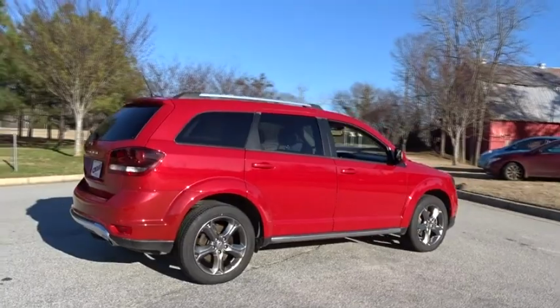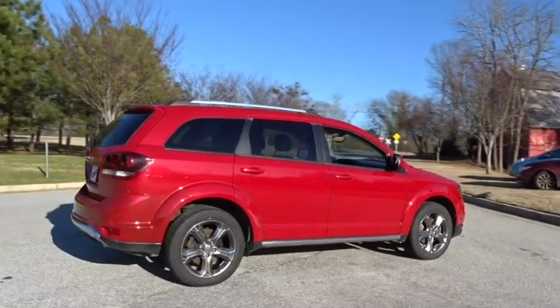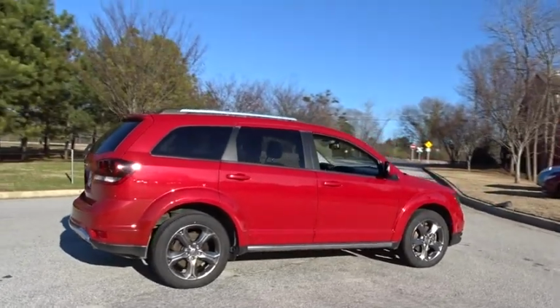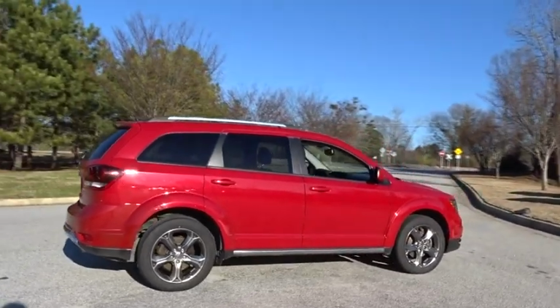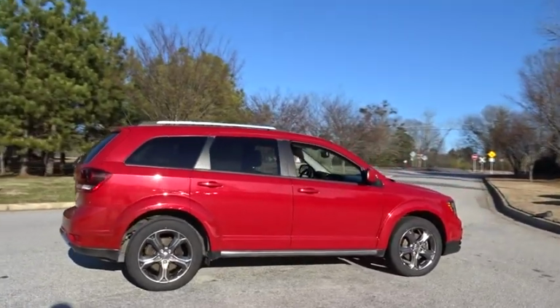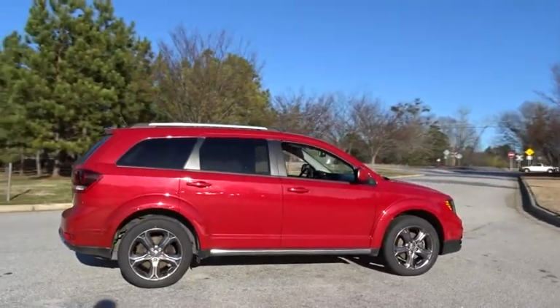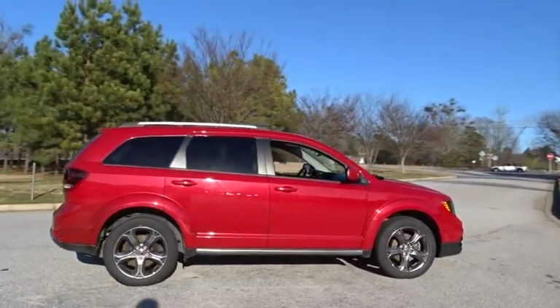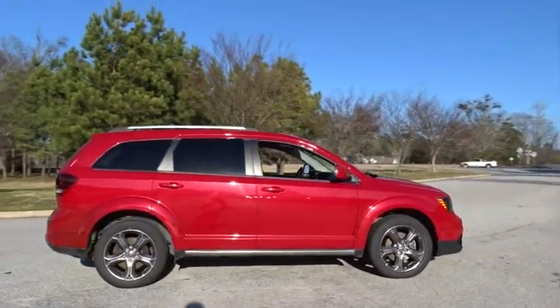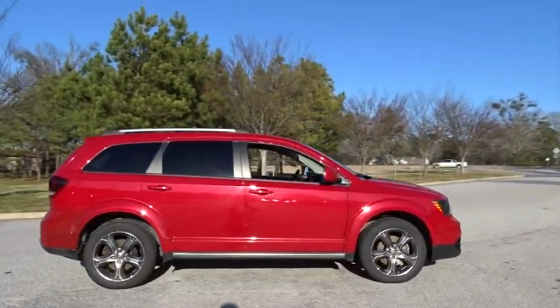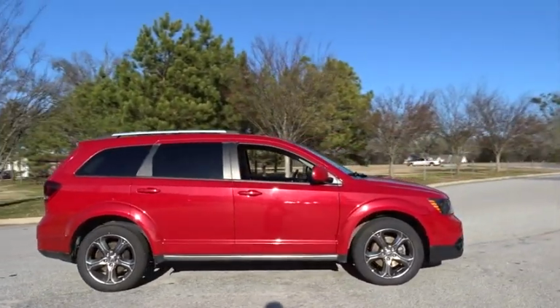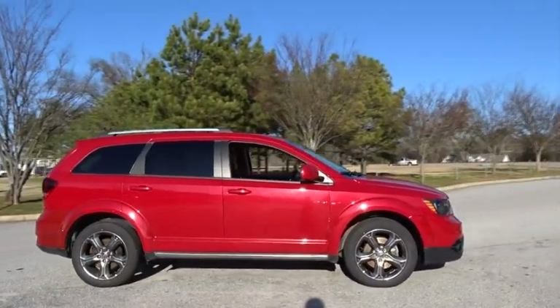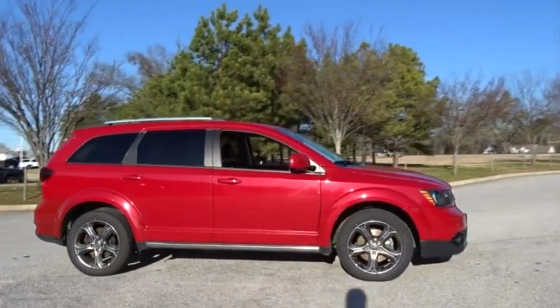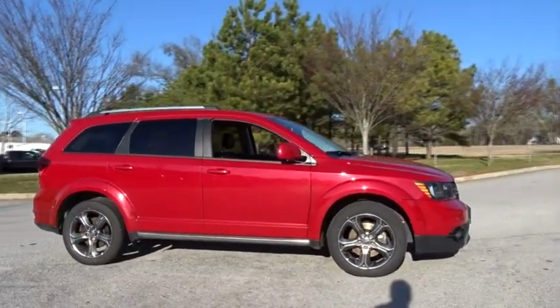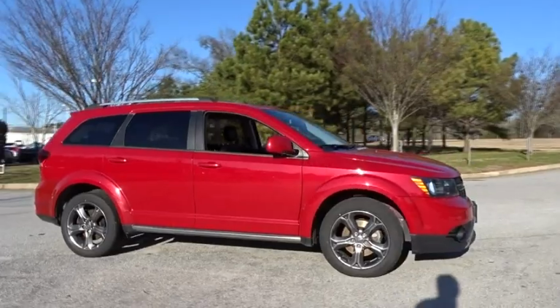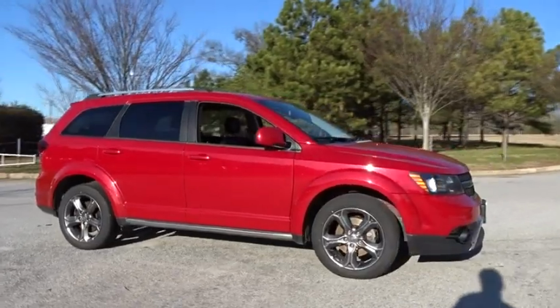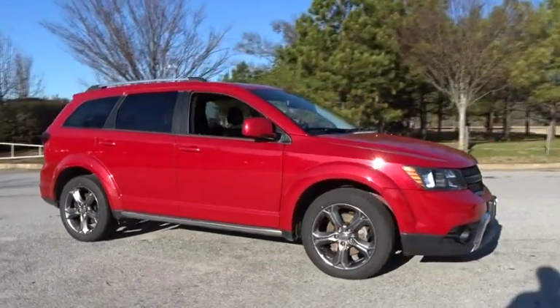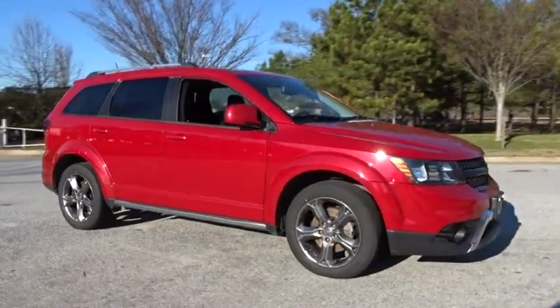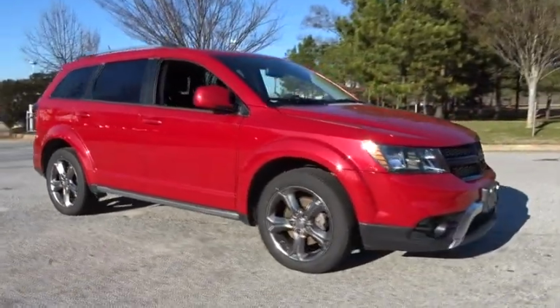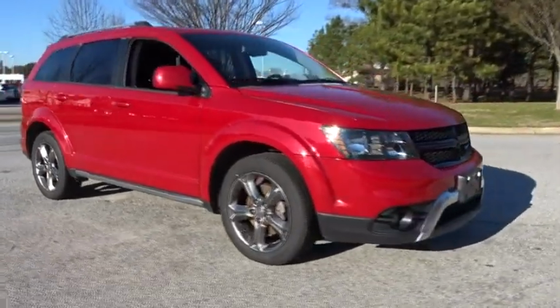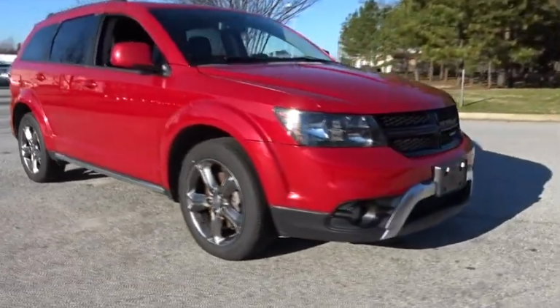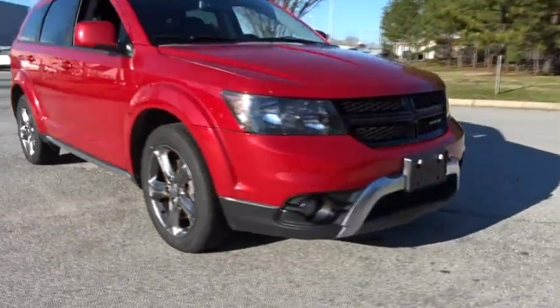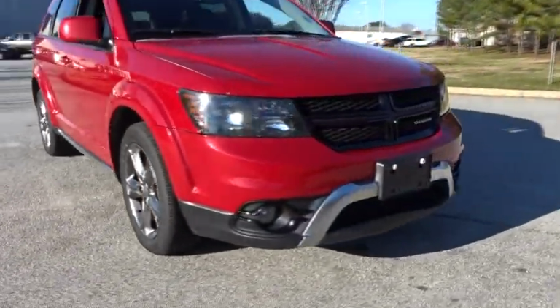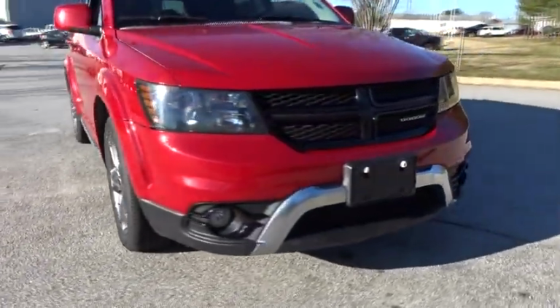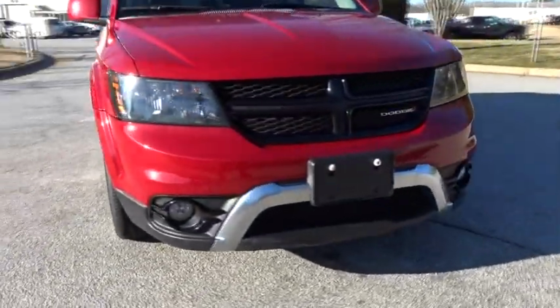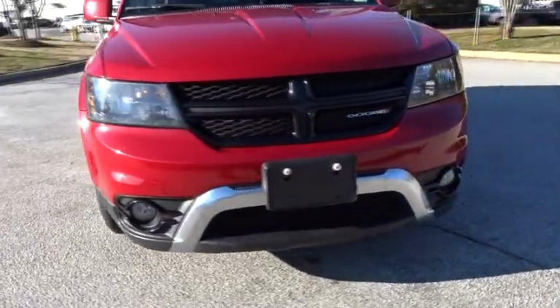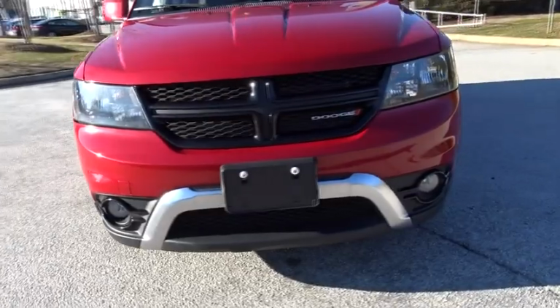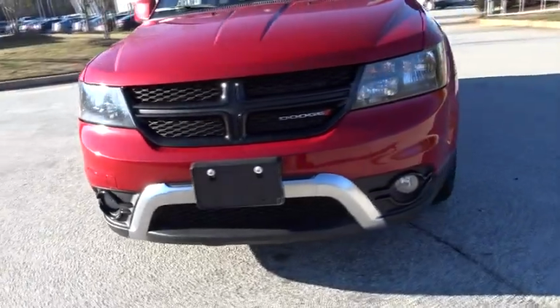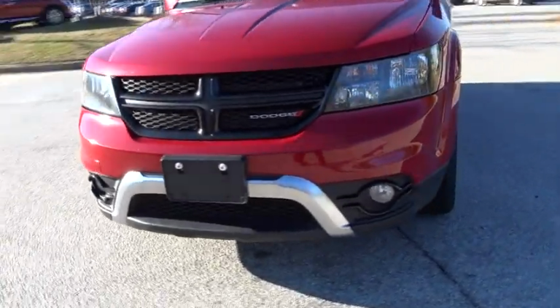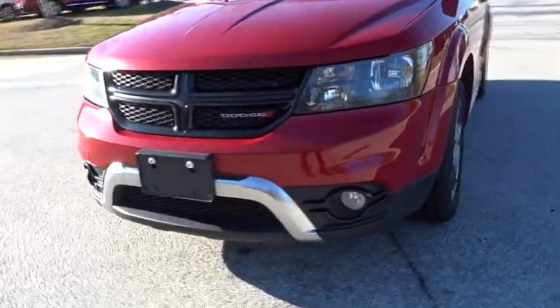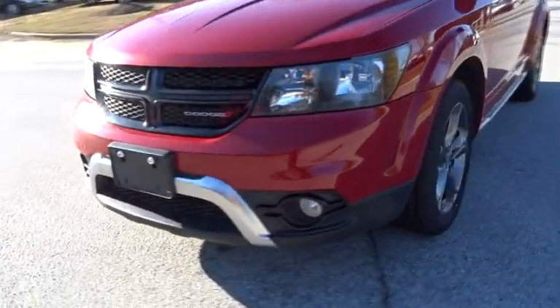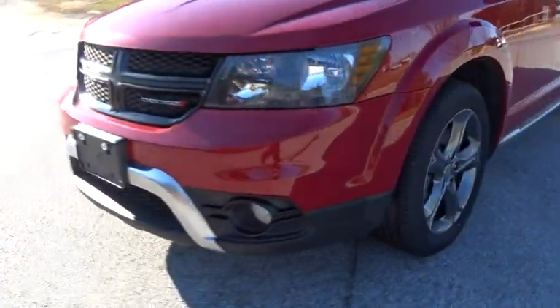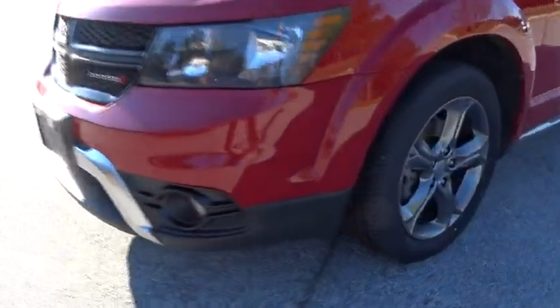This vehicle has less than 35,000 miles. Here are some of this vehicle's great options: stability control, traction control, keyless entry, anti-lock braking system, steering wheel audio controls, all-wheel drive.